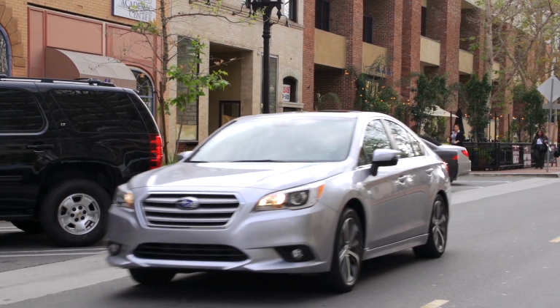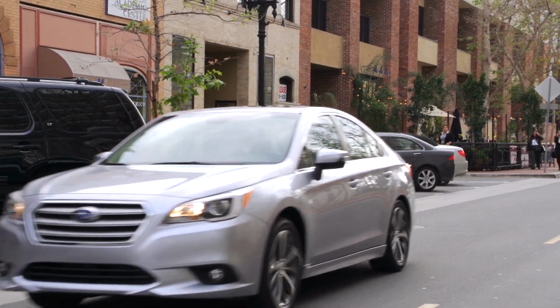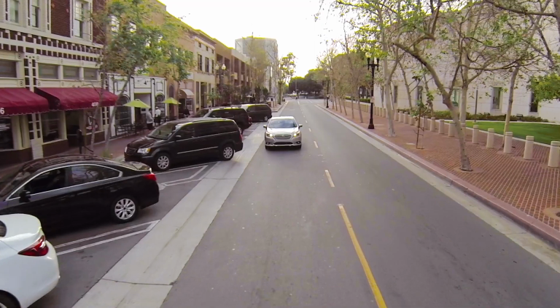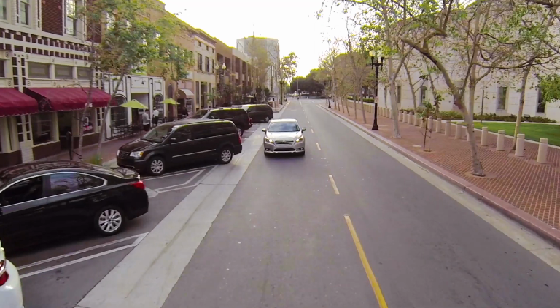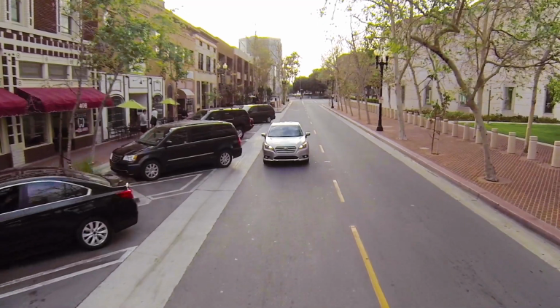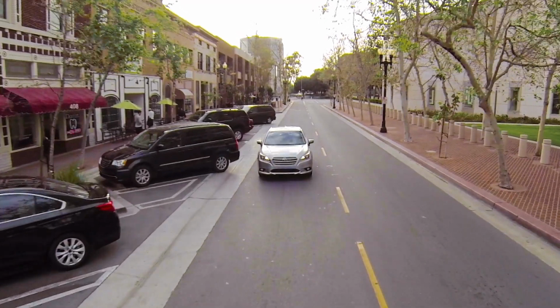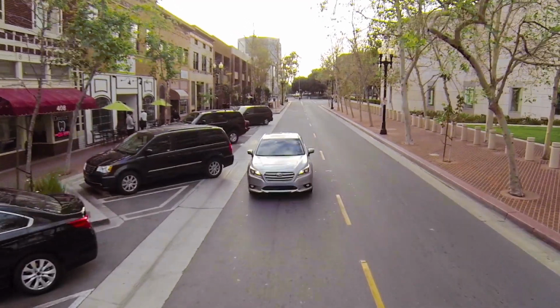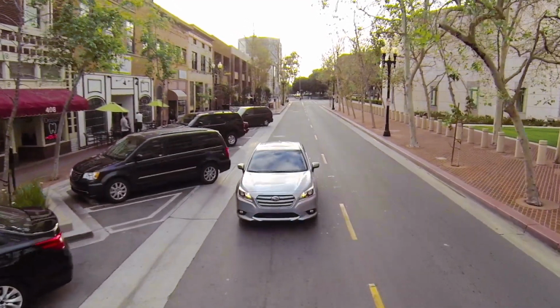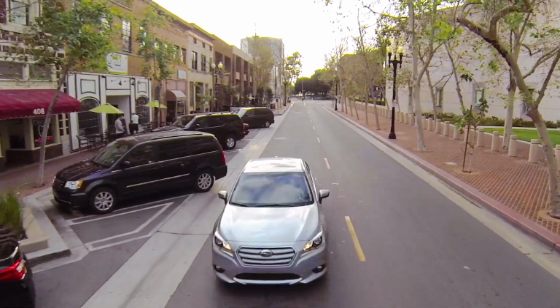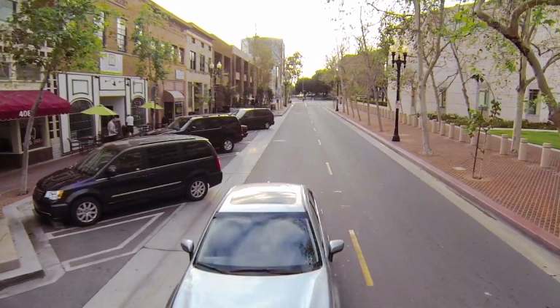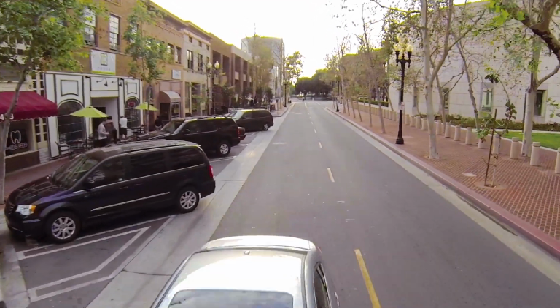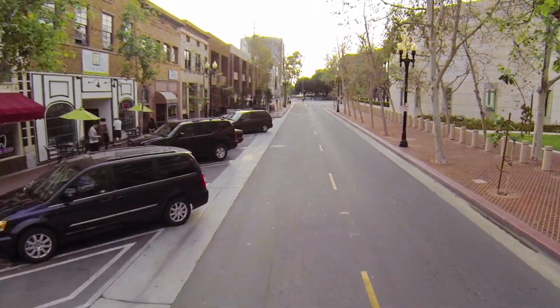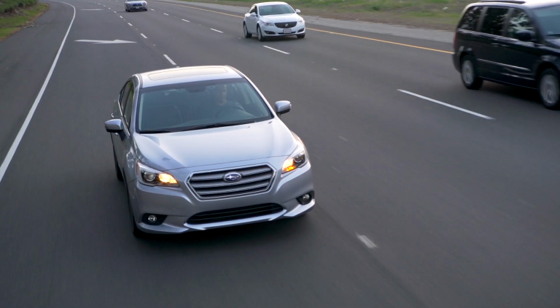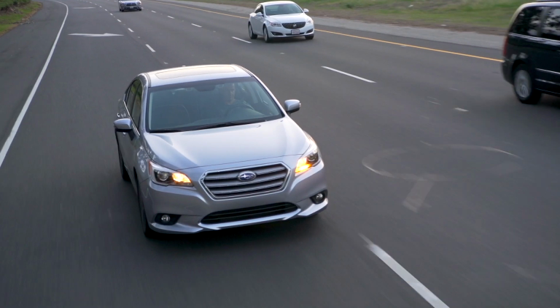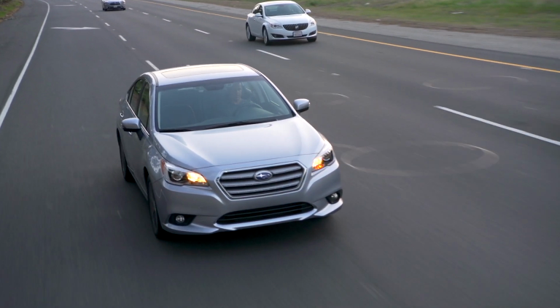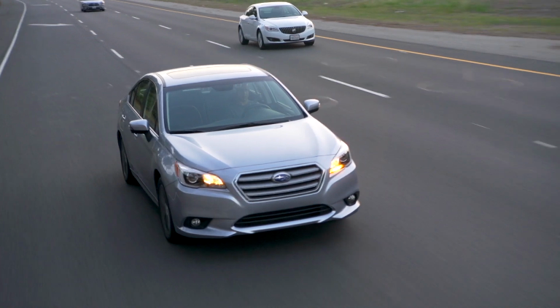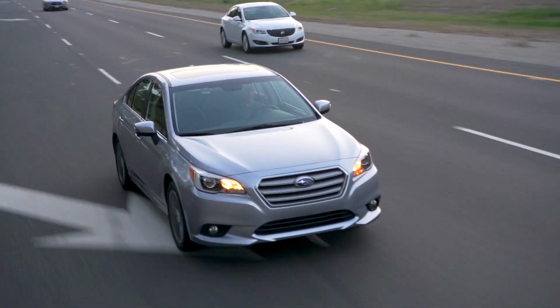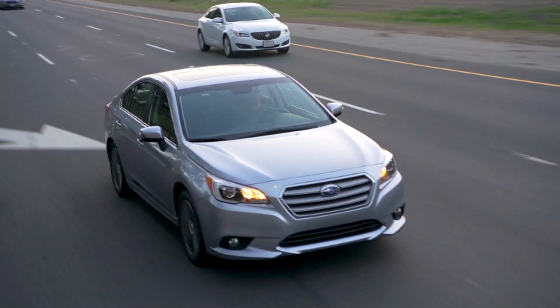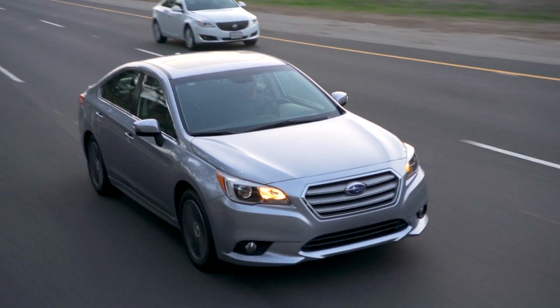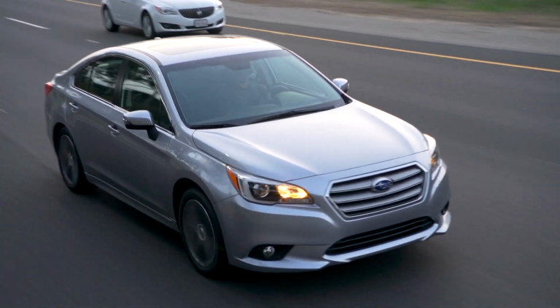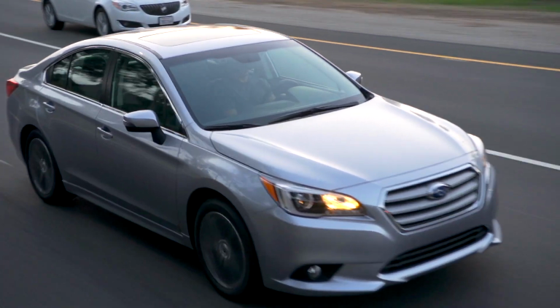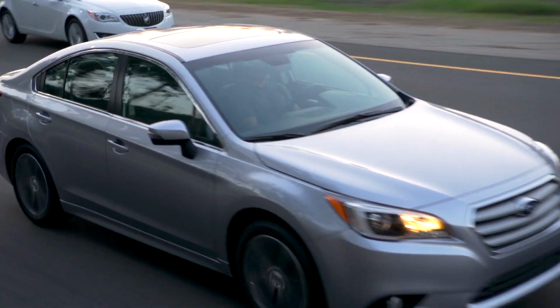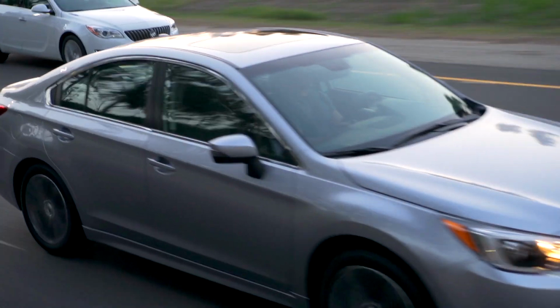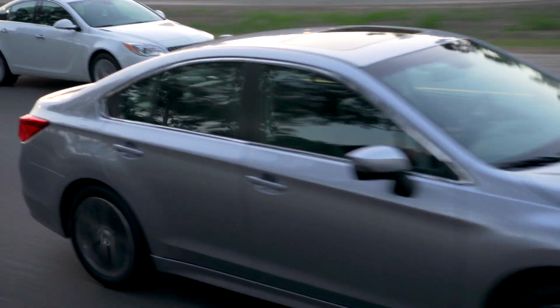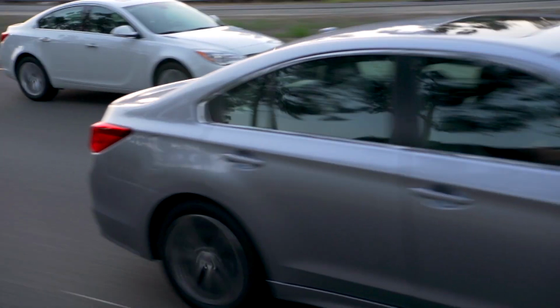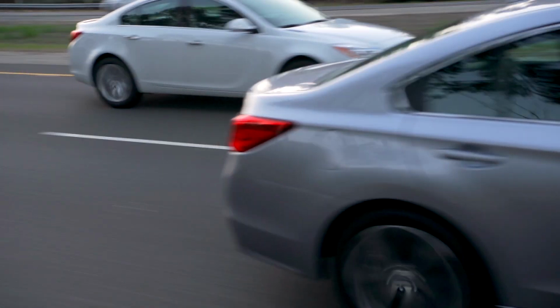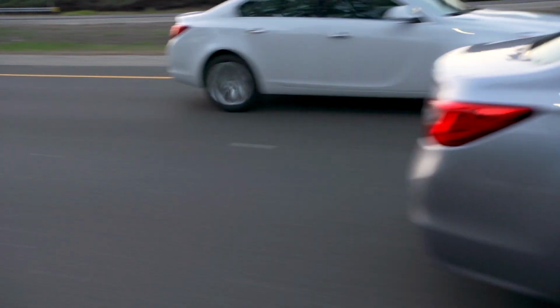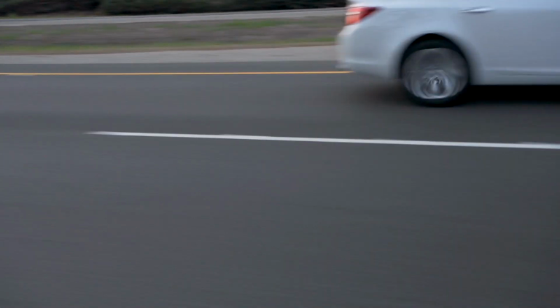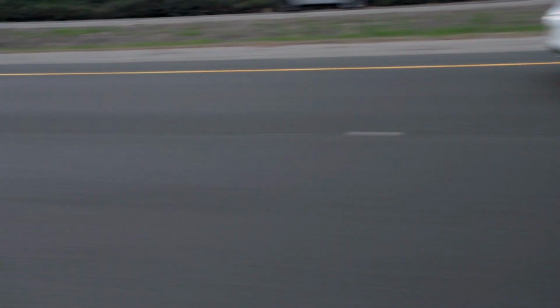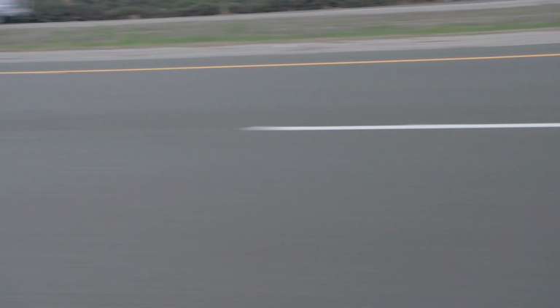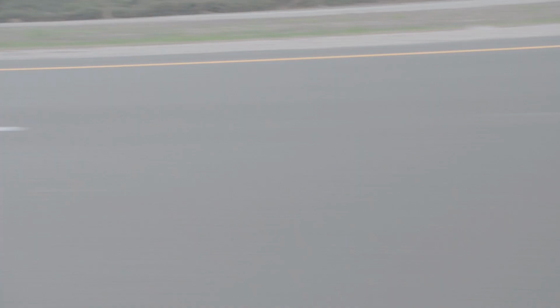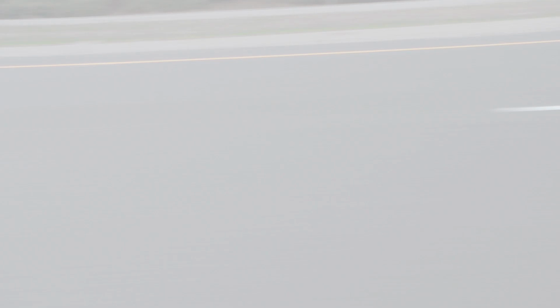Together, we hope Rear Cross Traffic Alert and Blind Spot Detection with Lane Change Assist will add to that feeling of security and peace of mind you've come to expect from Subaru.